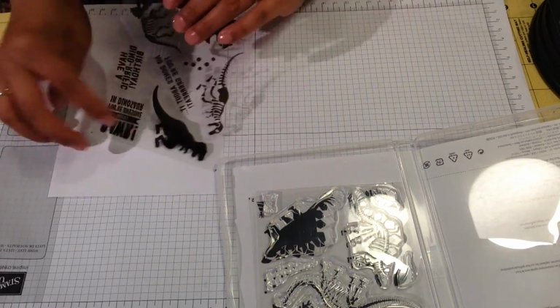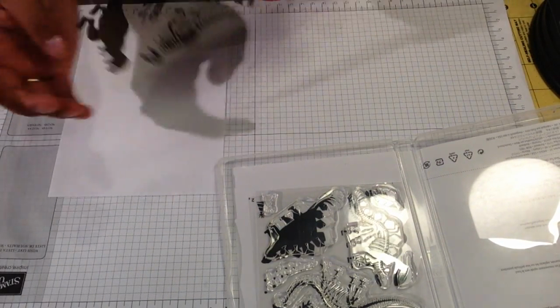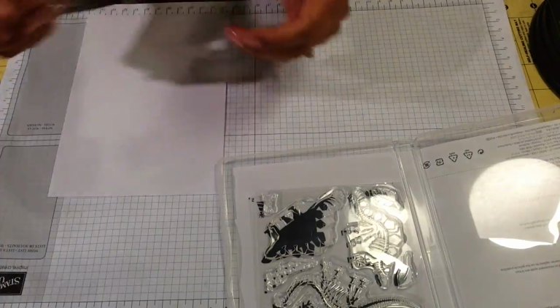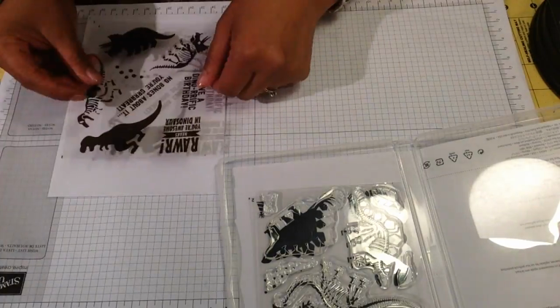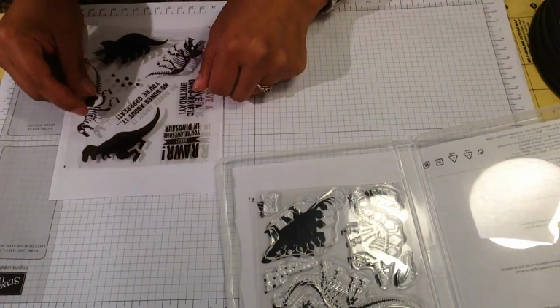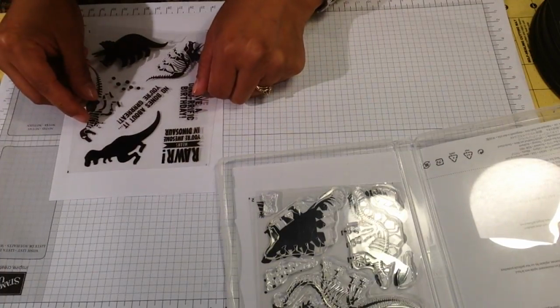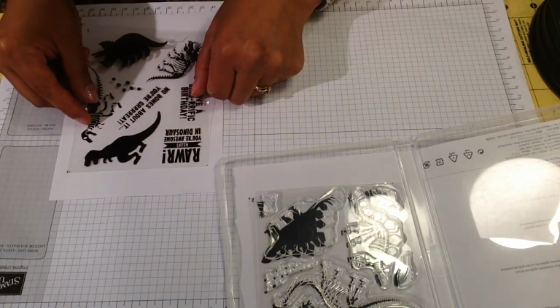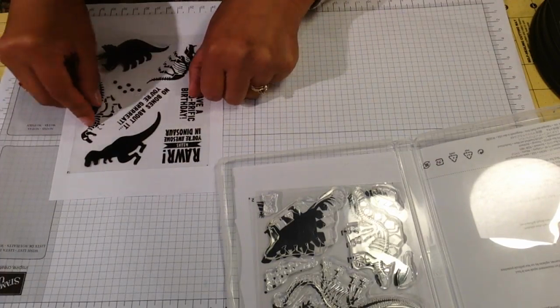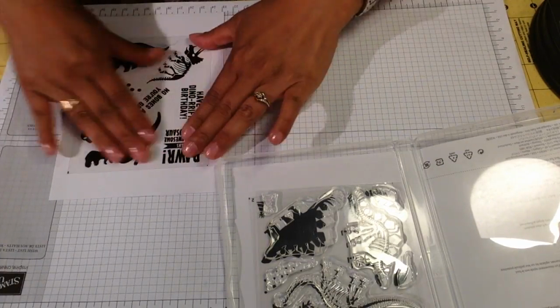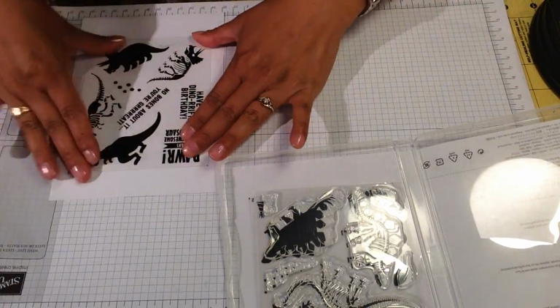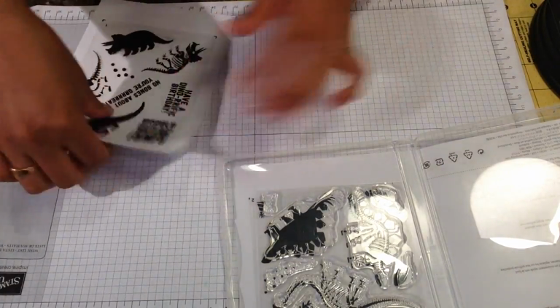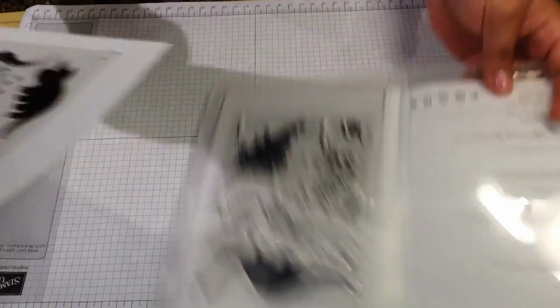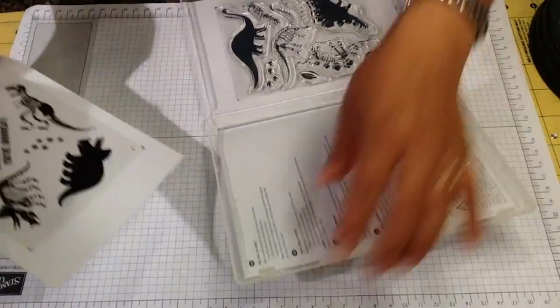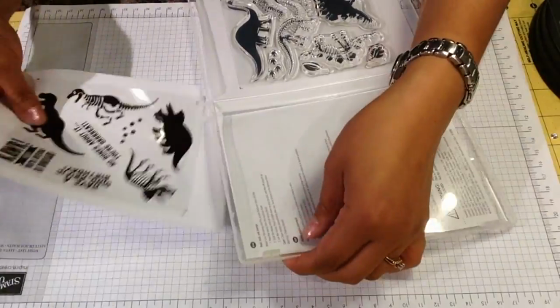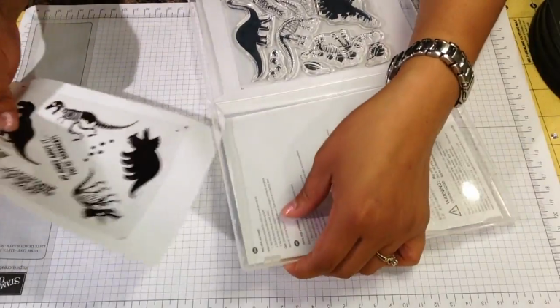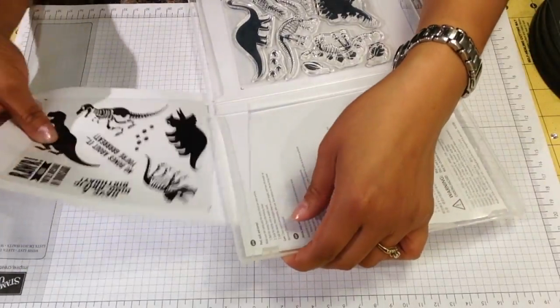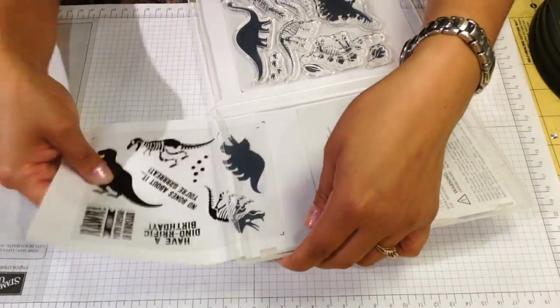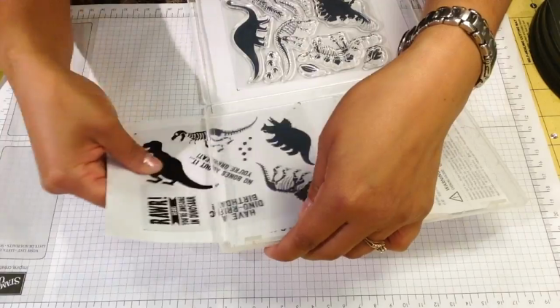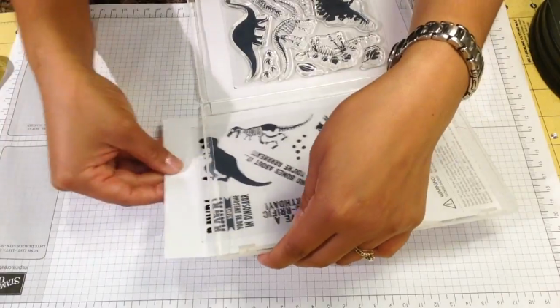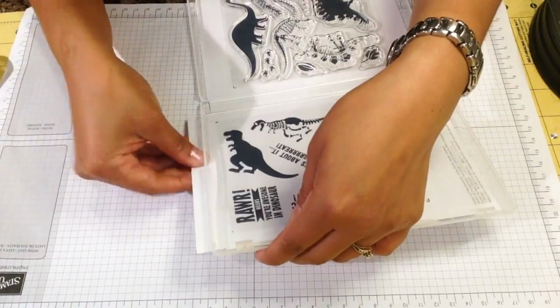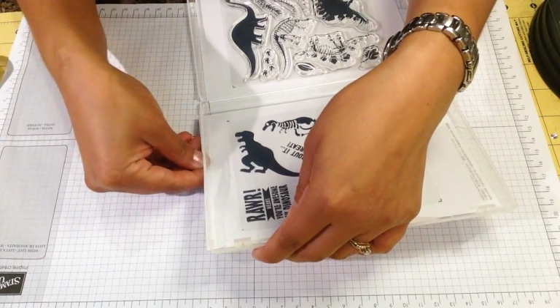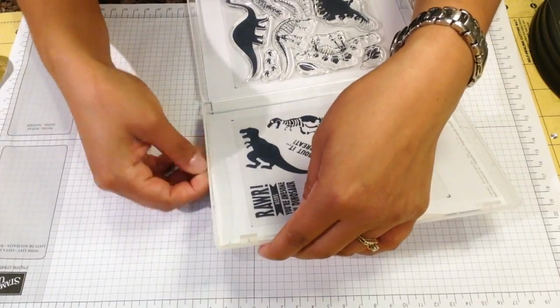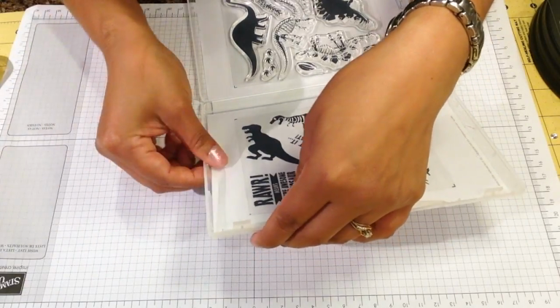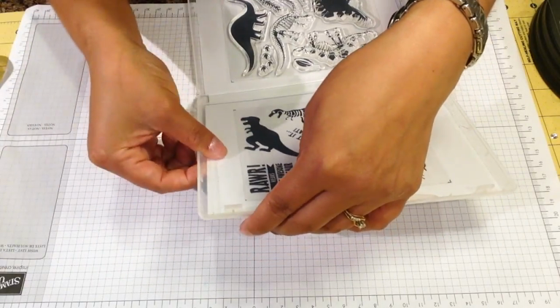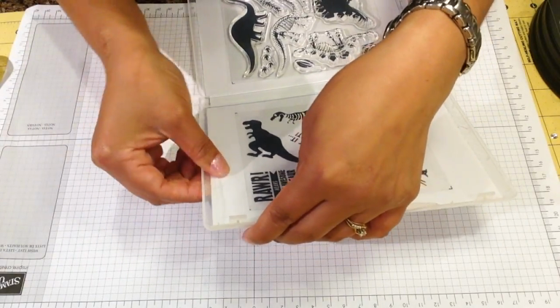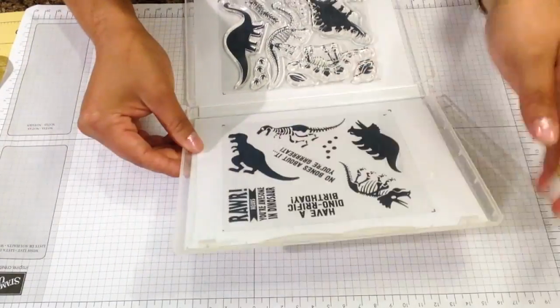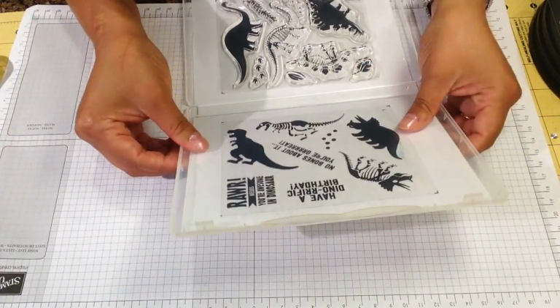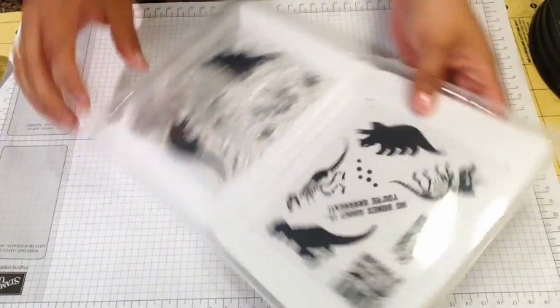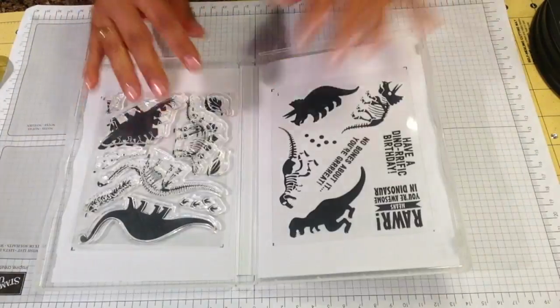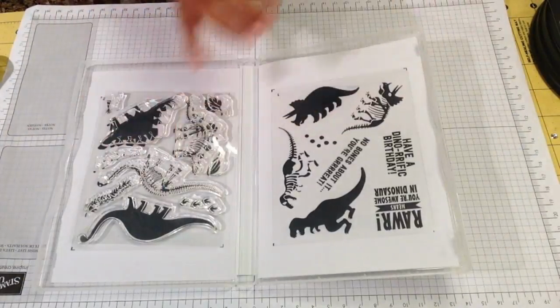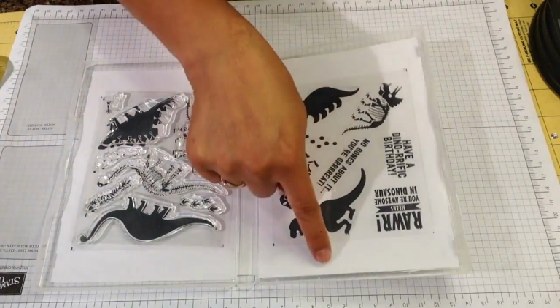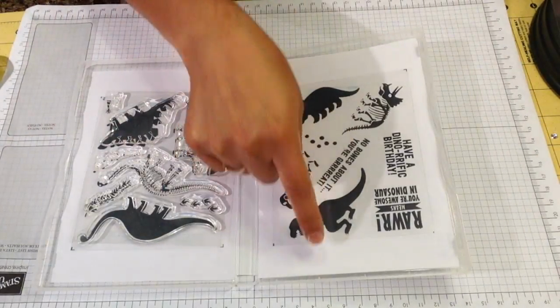Now I'm just going to do the other page. It has a number on the bottom, so you want to make sure that you do it in the right order. That's page number one - and I did the same thing, just glued it to my white paper and stuck it in there.